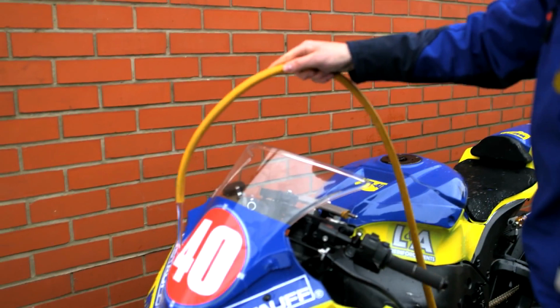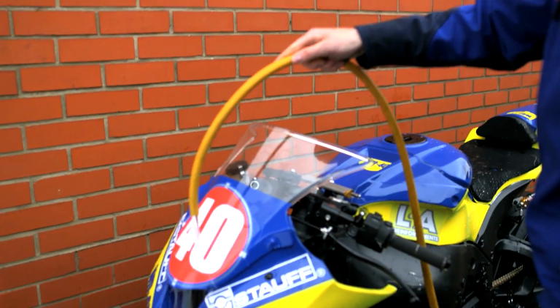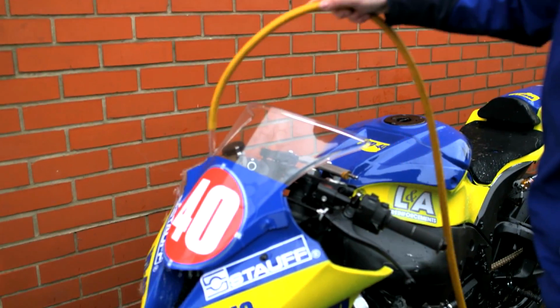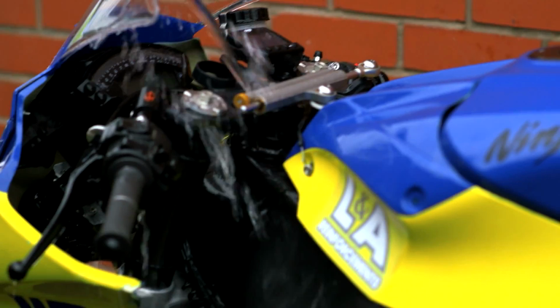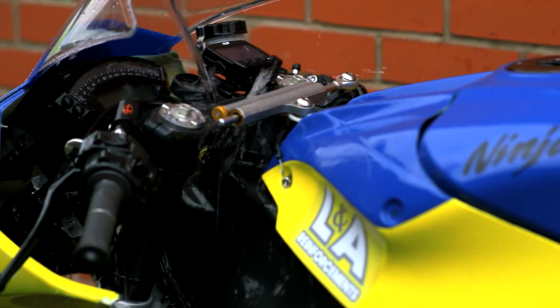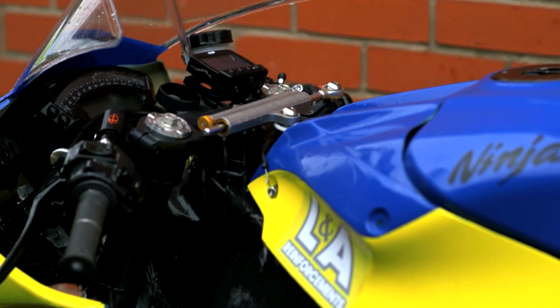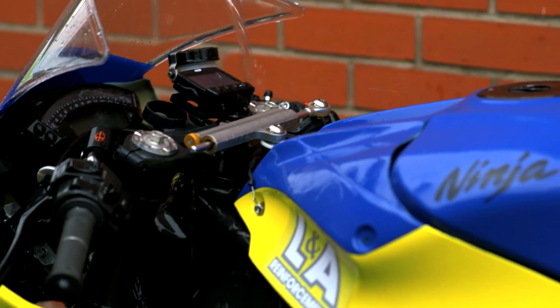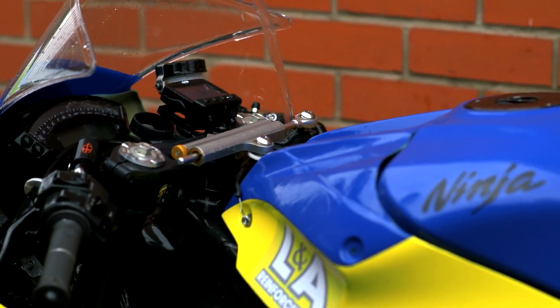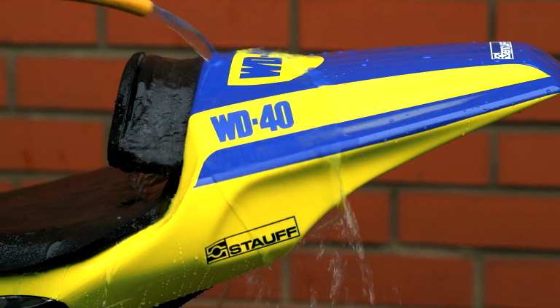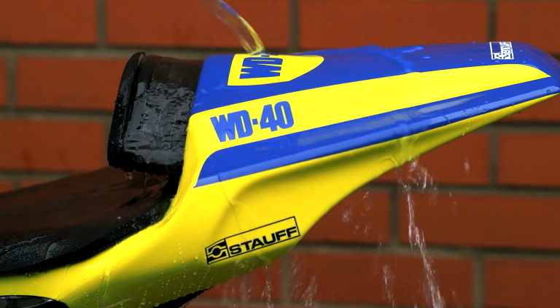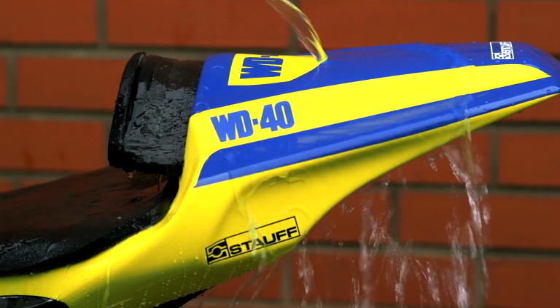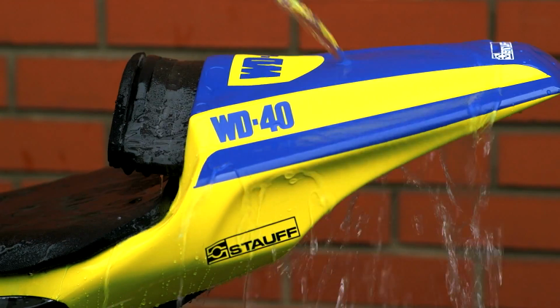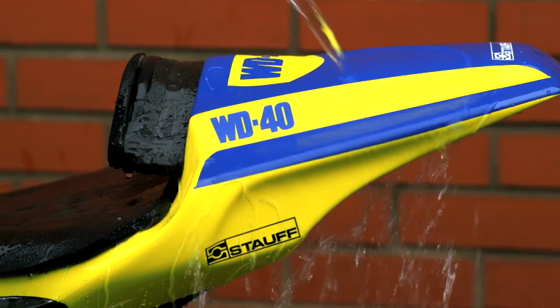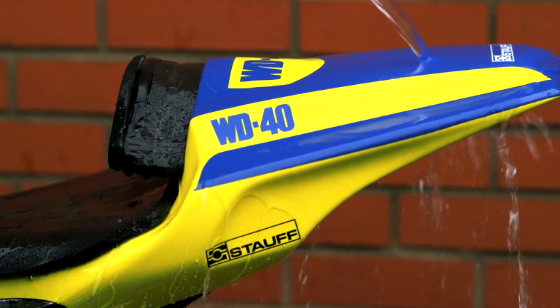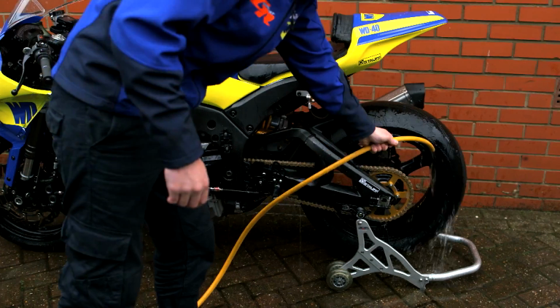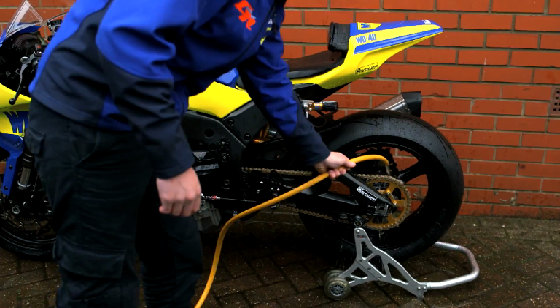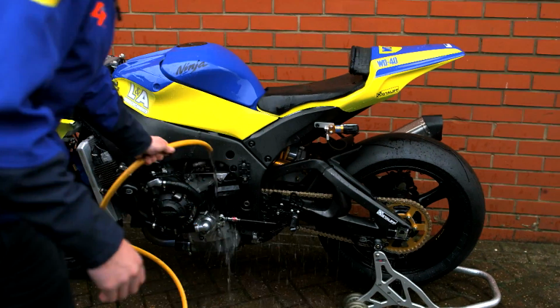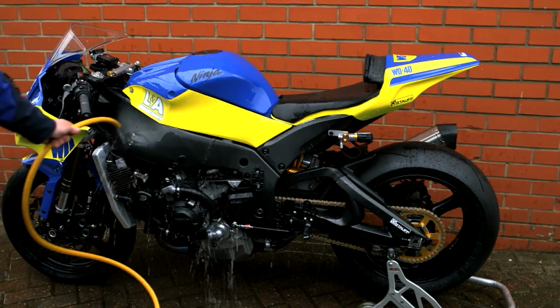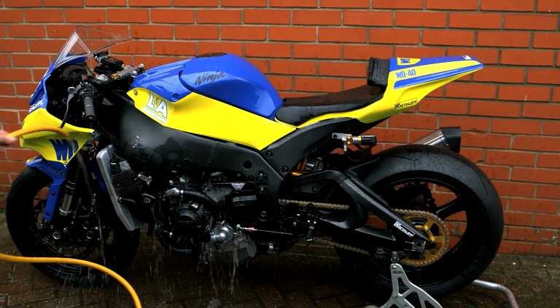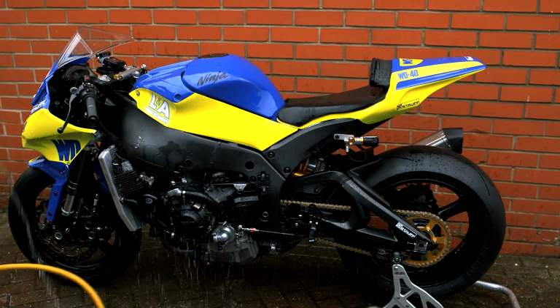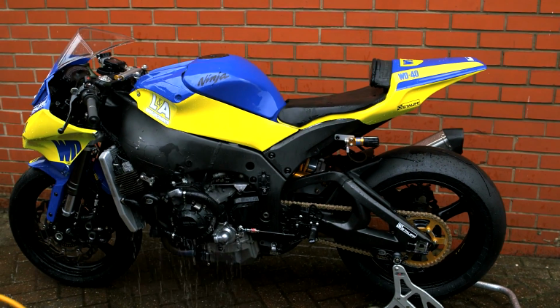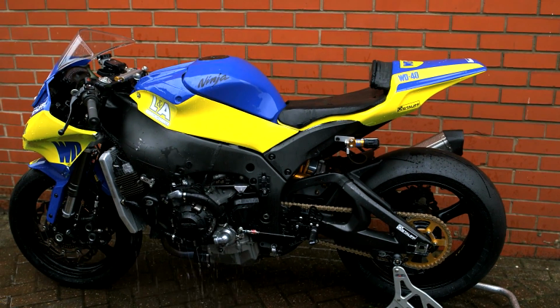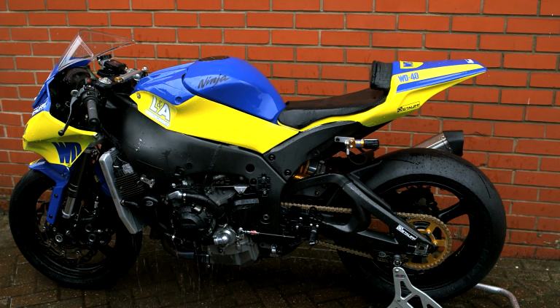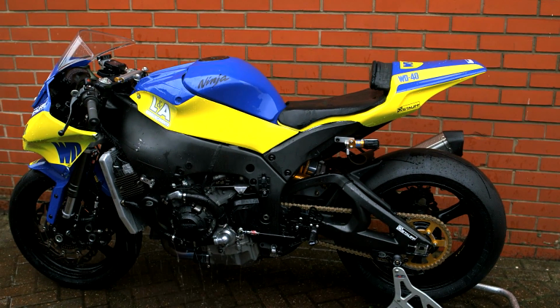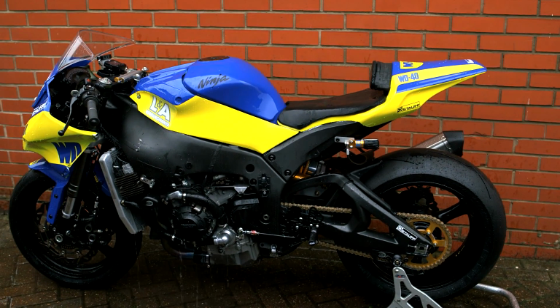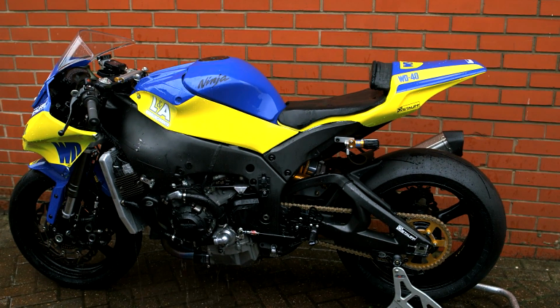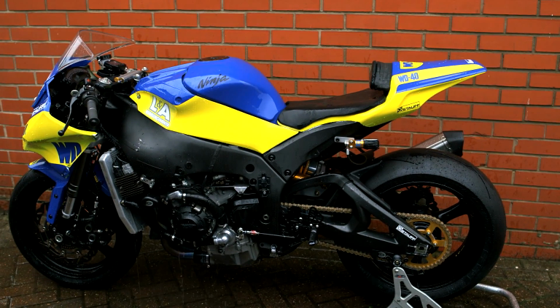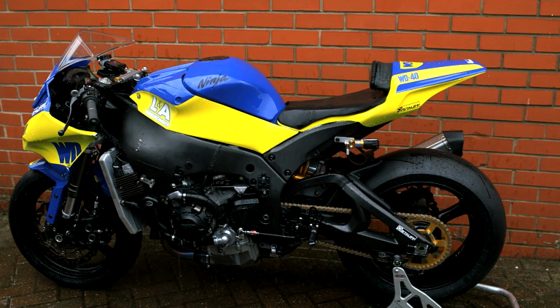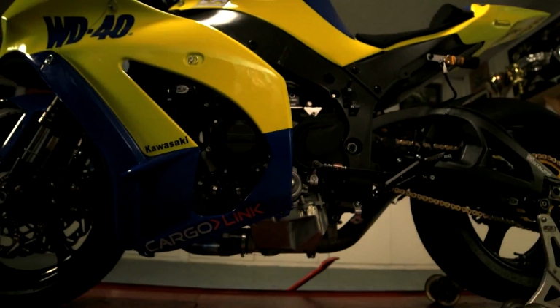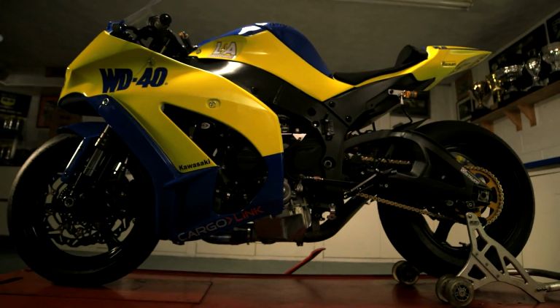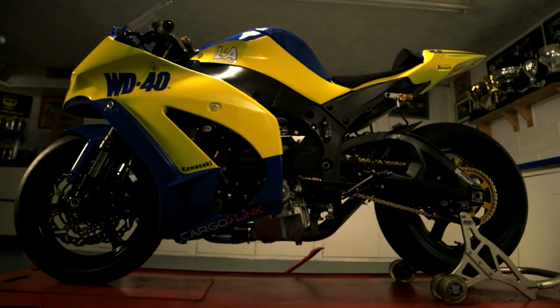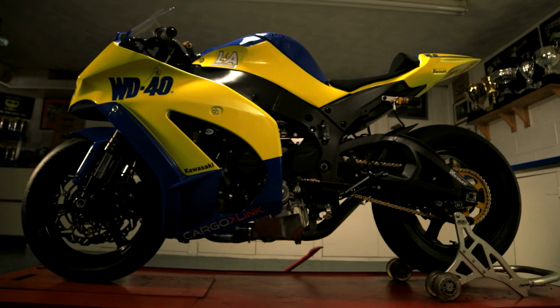Finally, rinse thoroughly with clean water to leave a great finish to your motorcycle. It's important not to allow Total Wash to dry out on the surface or staining may result.